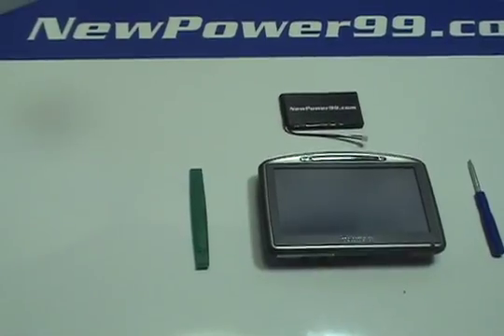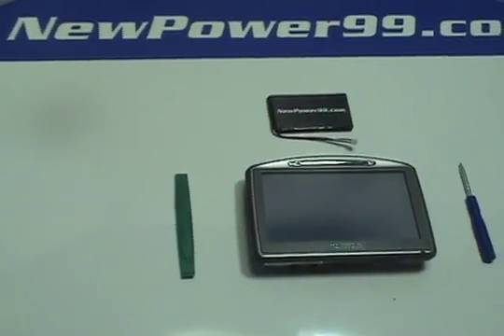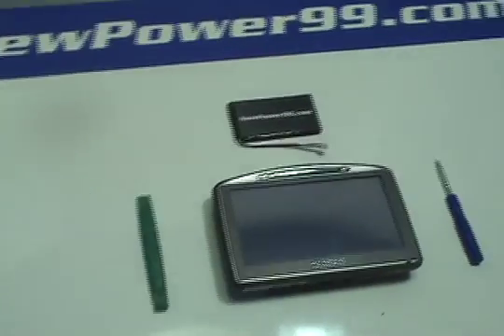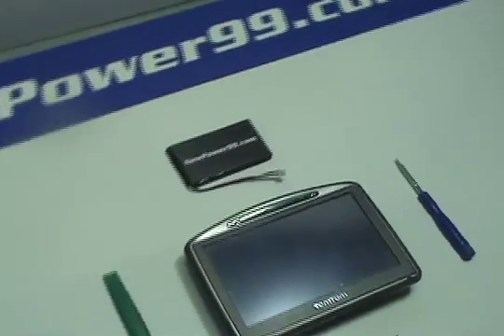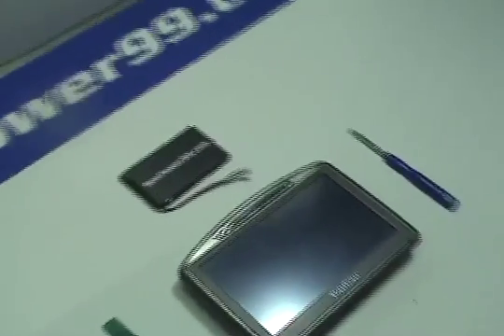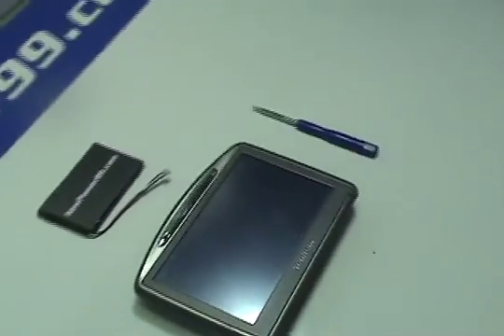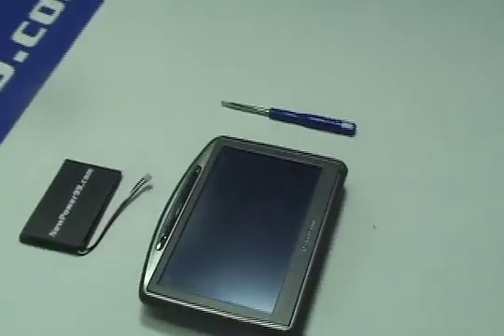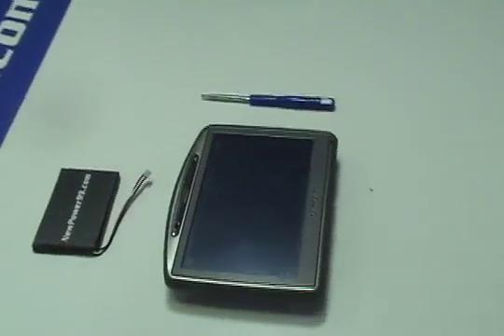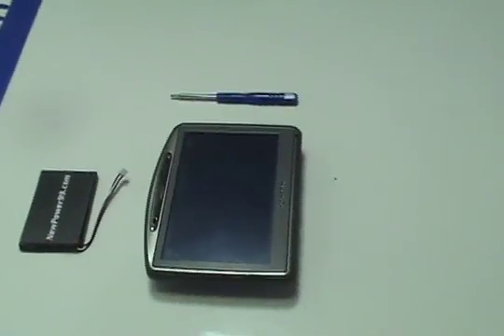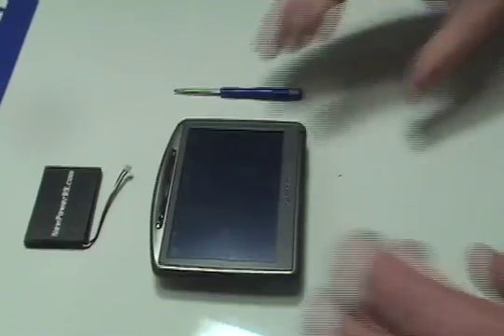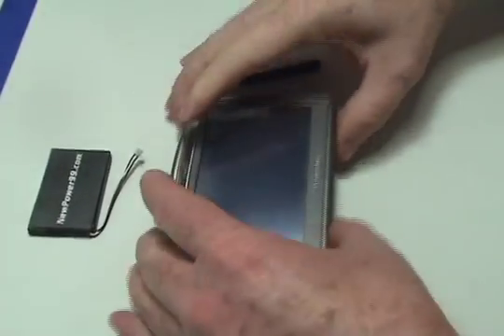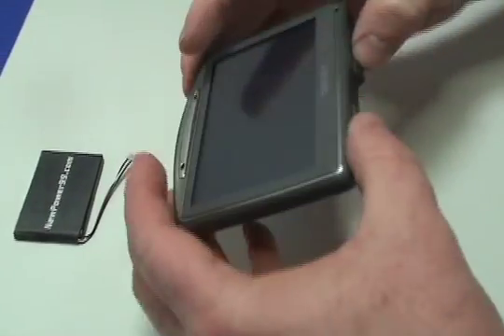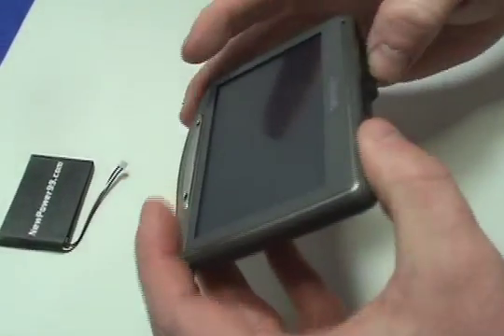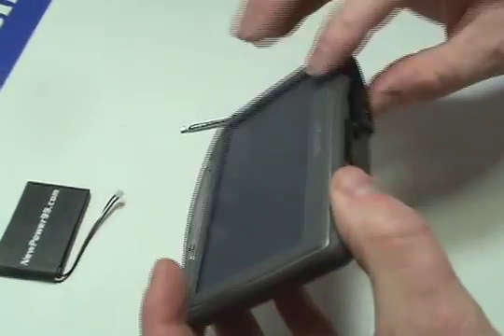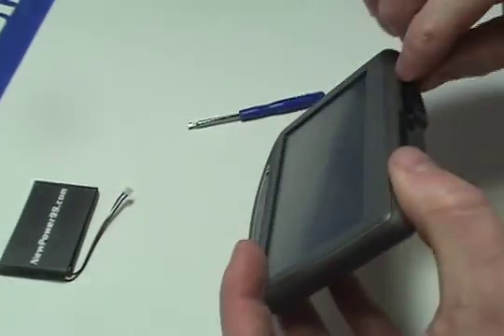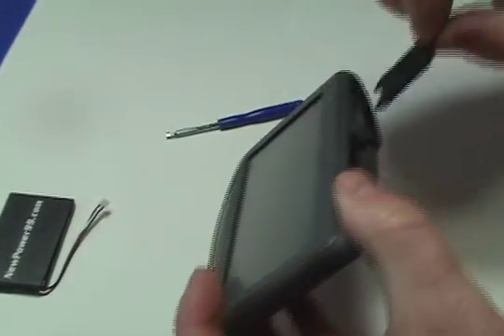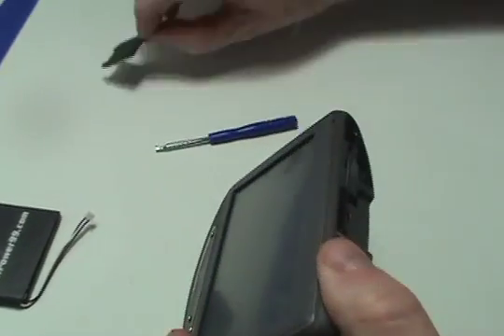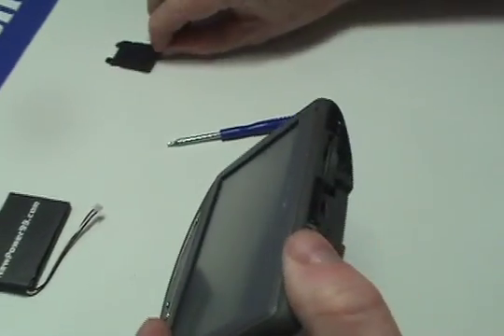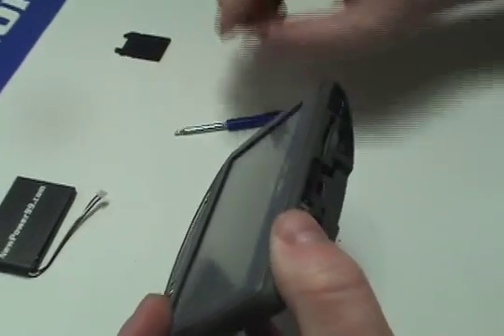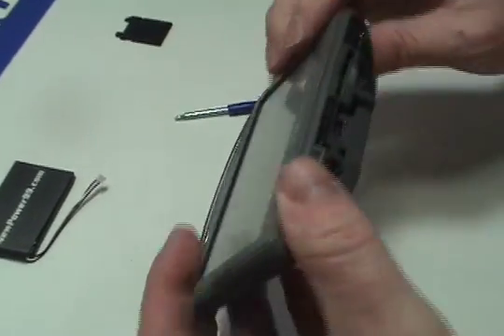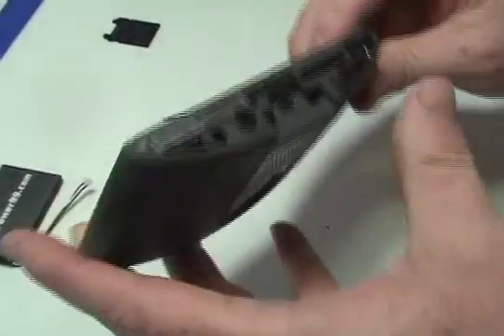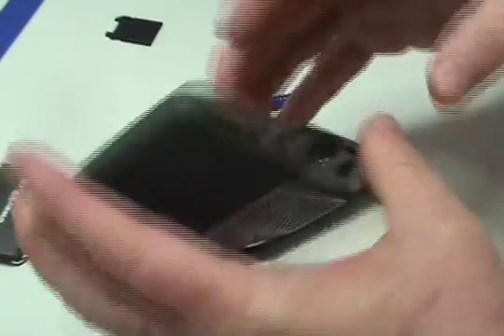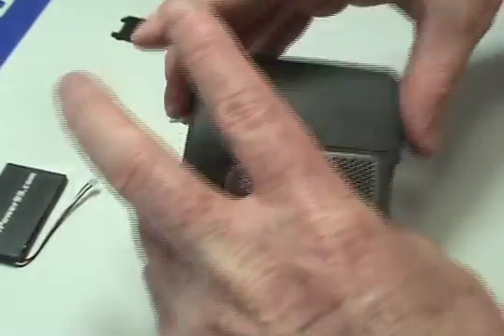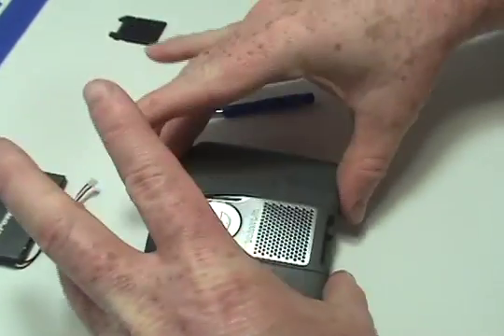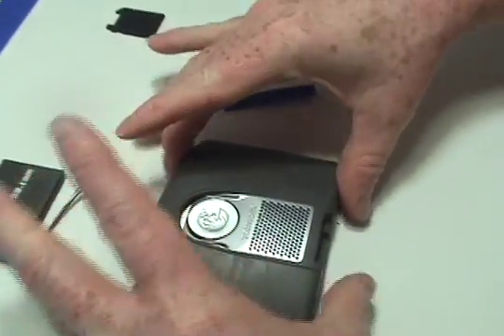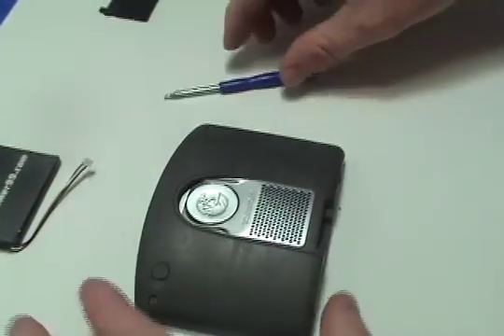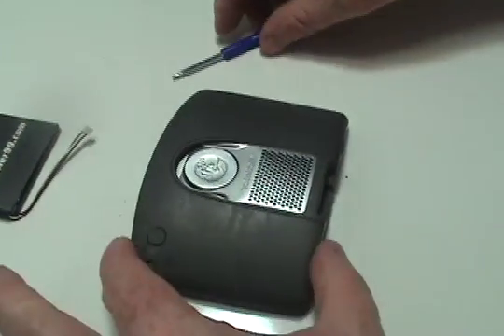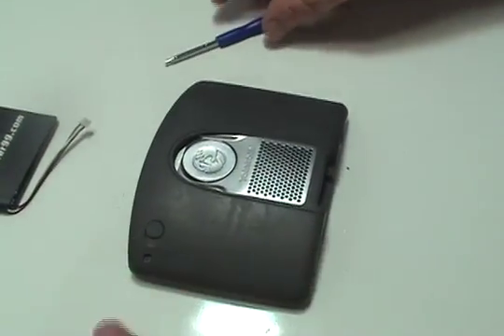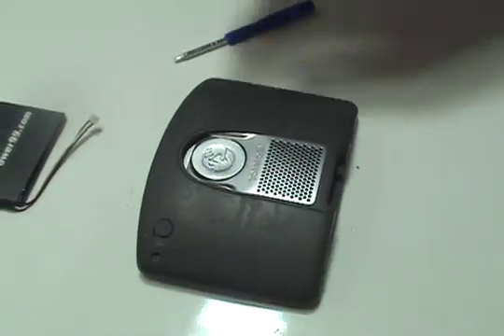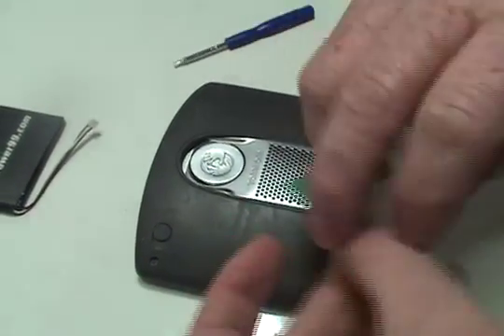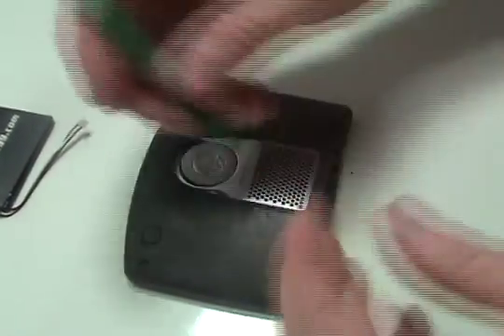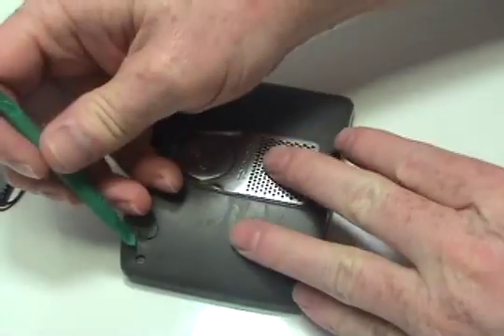Begin by removing the memory card from your device. Lift off the rubber cap.